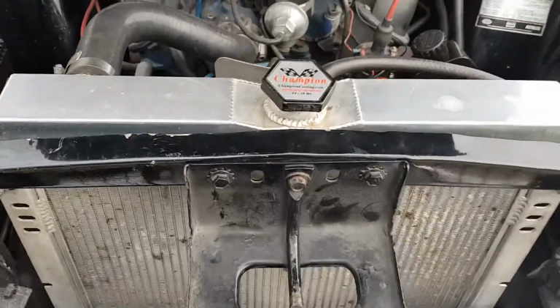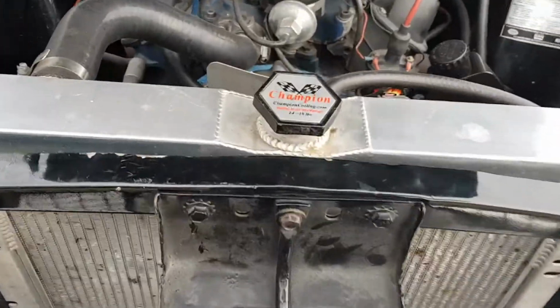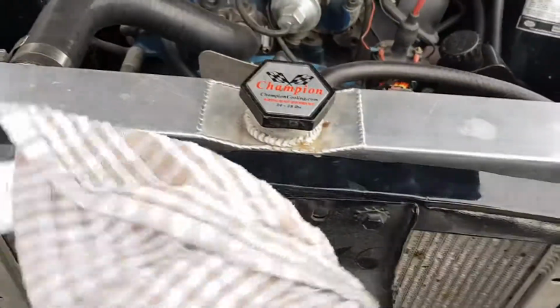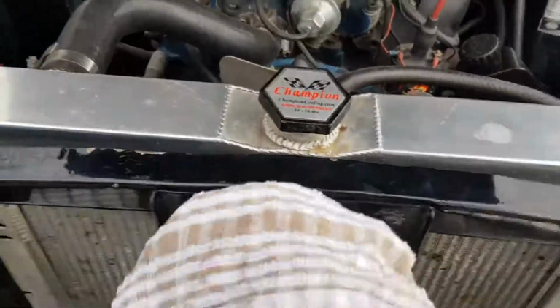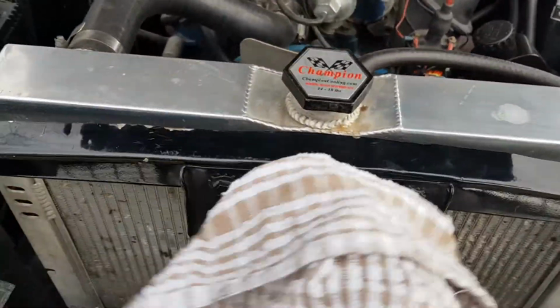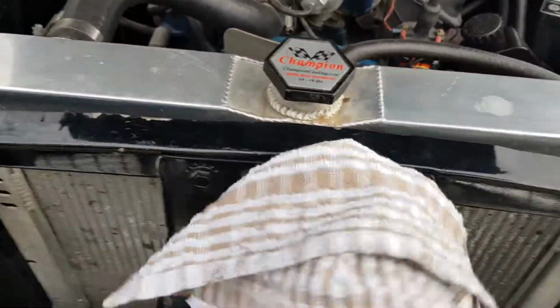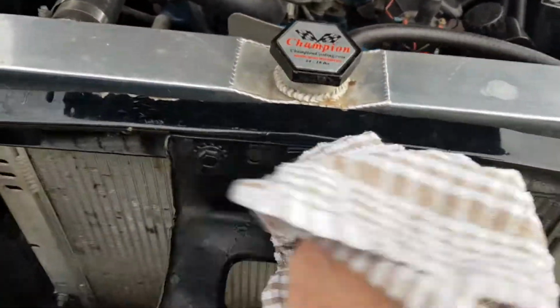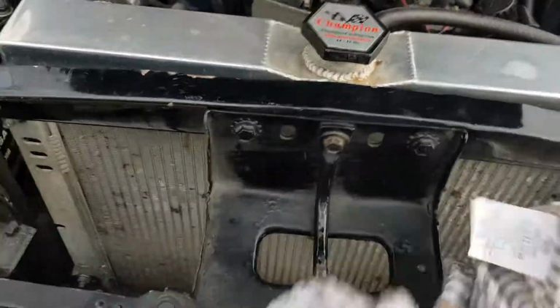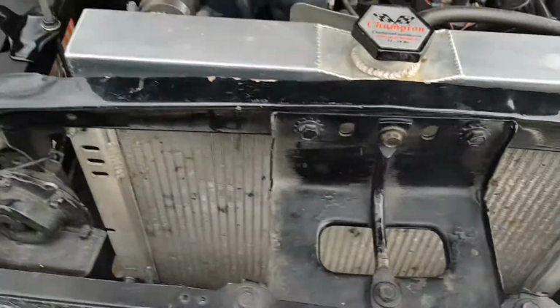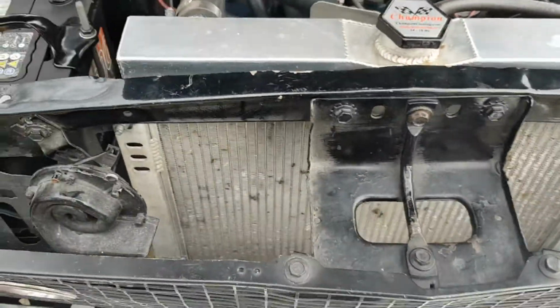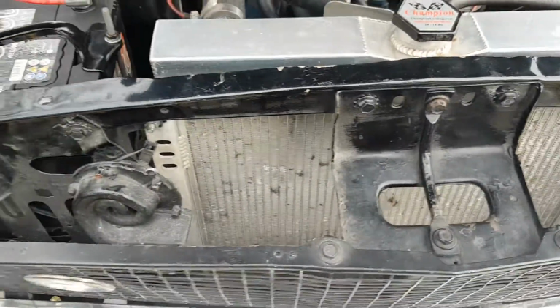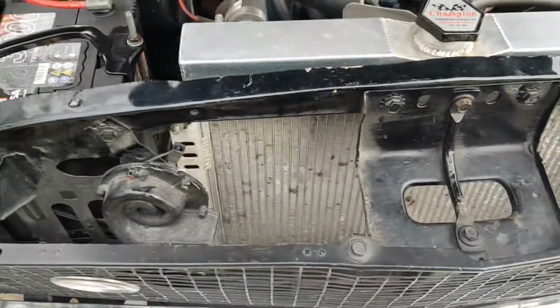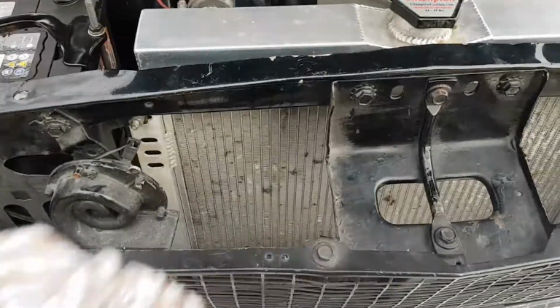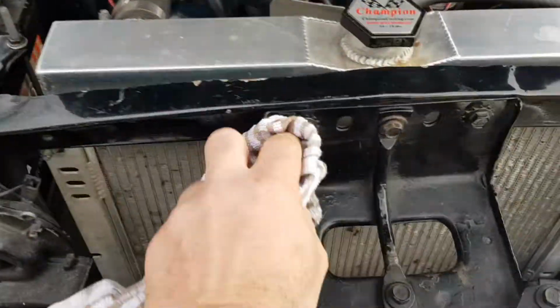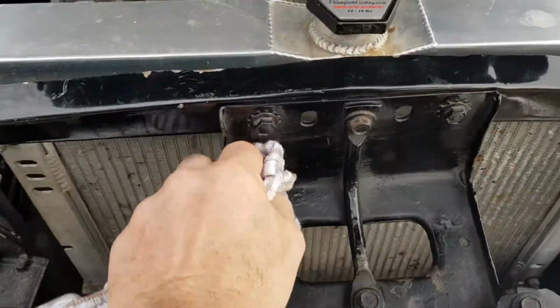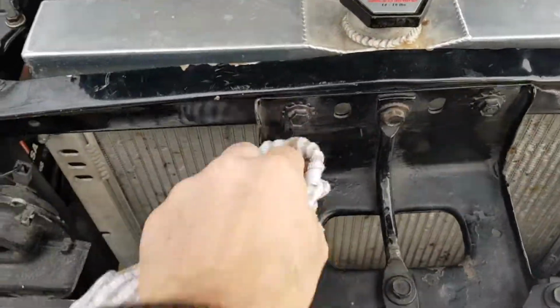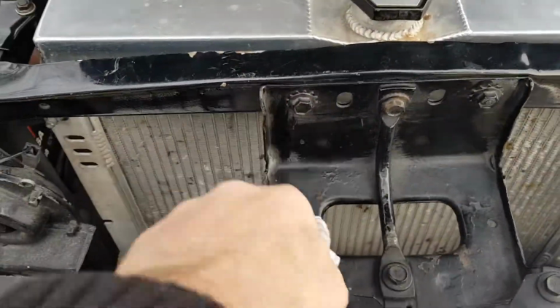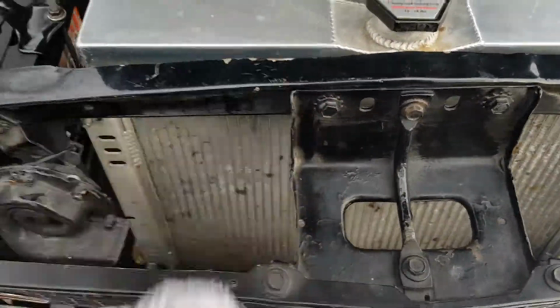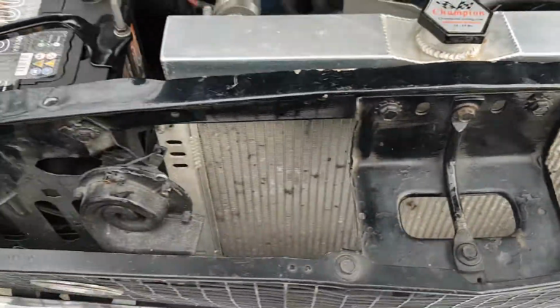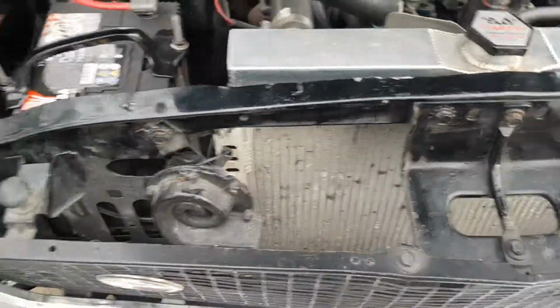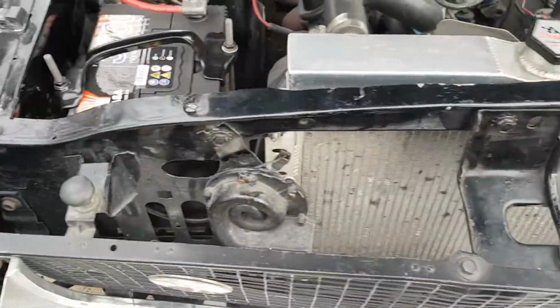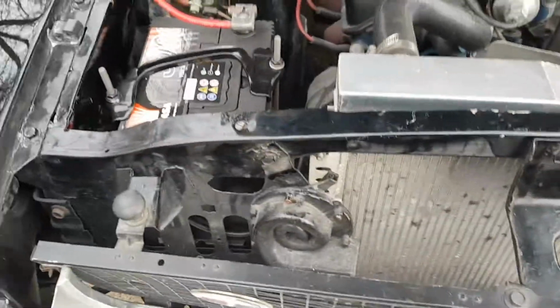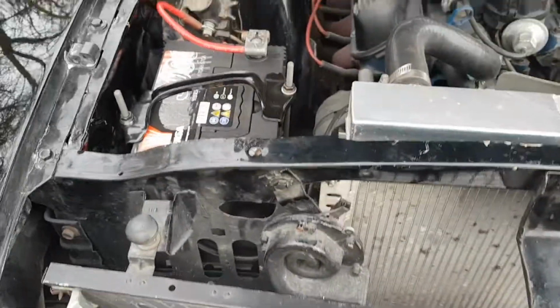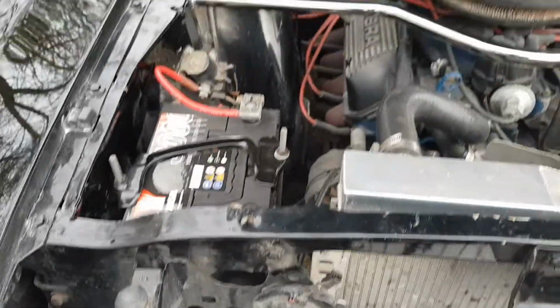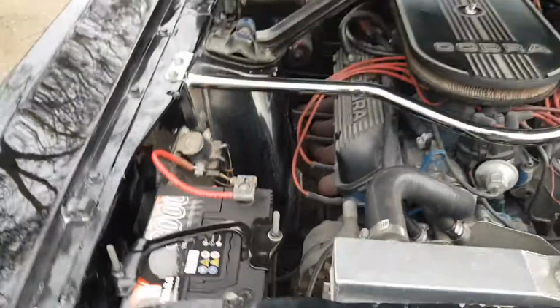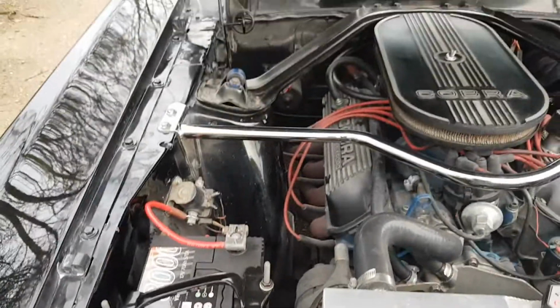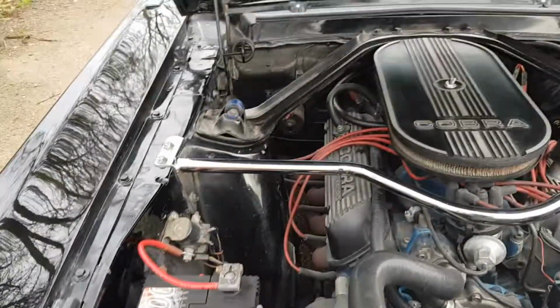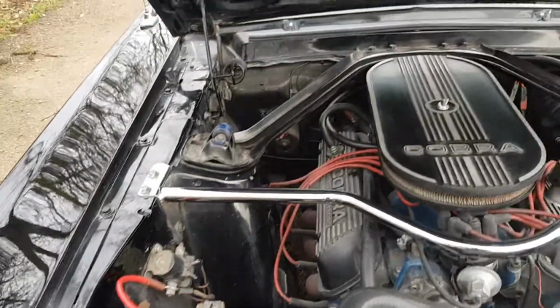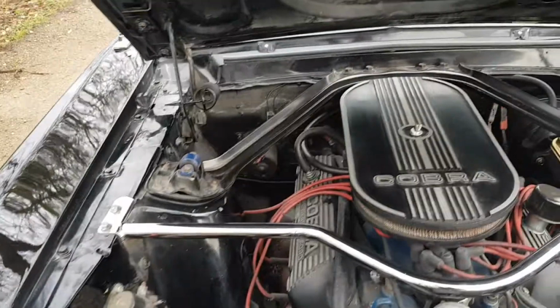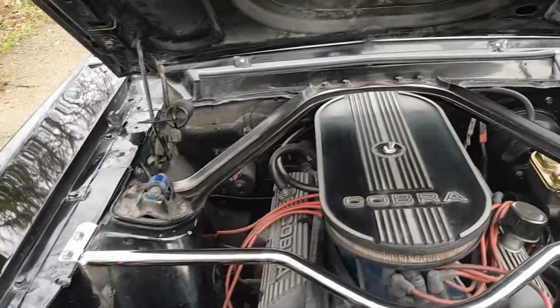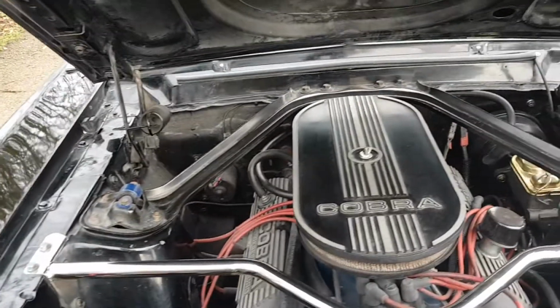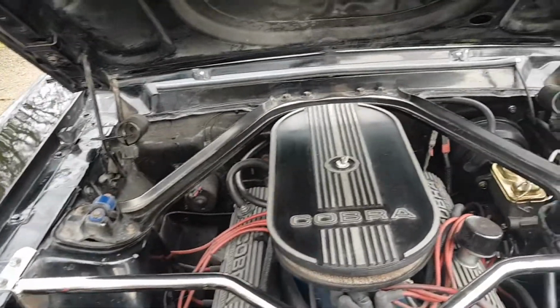There's some dust in here — I apologize, it's a little tough to keep ahead of it. We had the car buffed, which actually made the dust problem even worse.